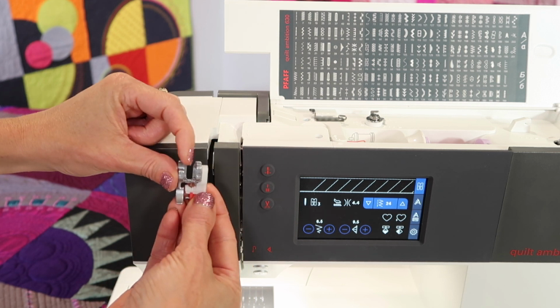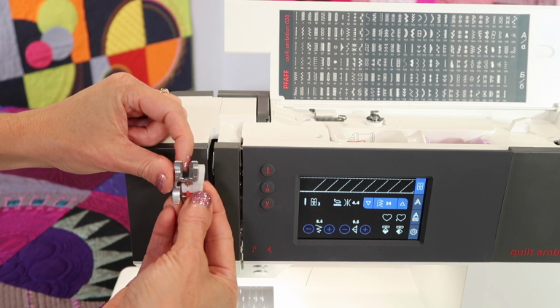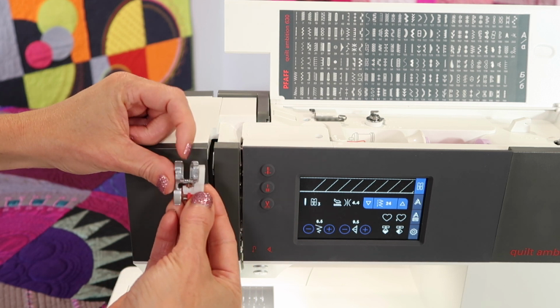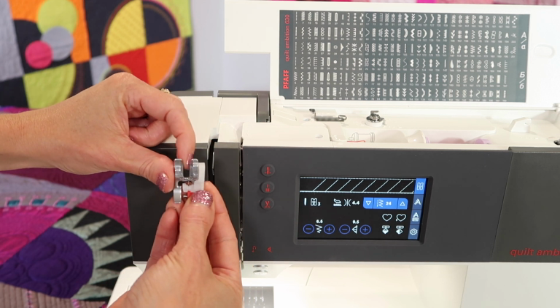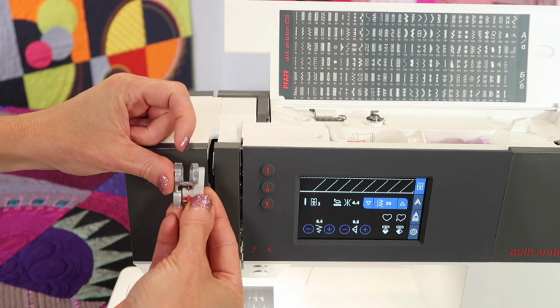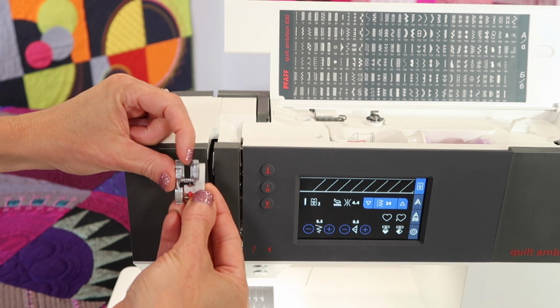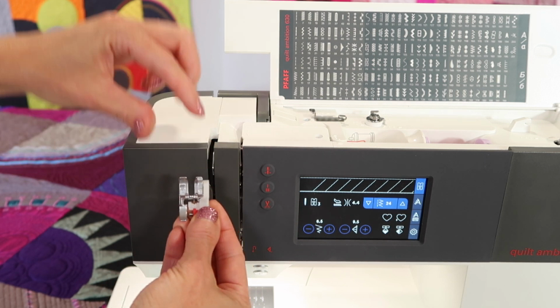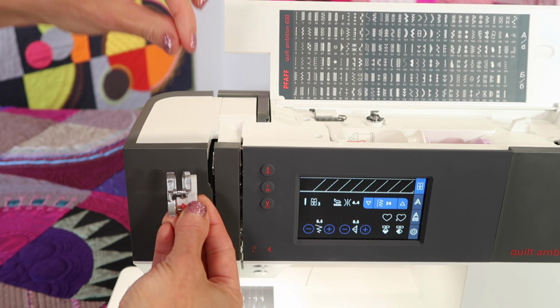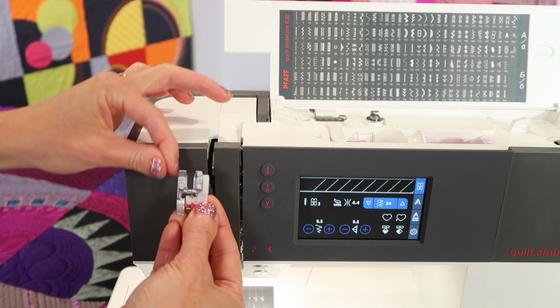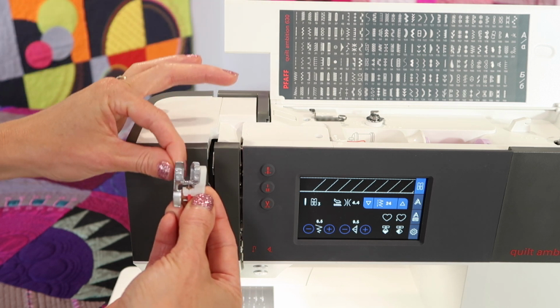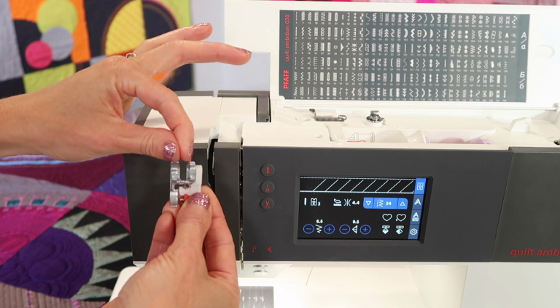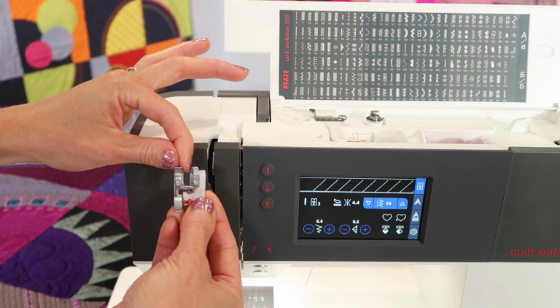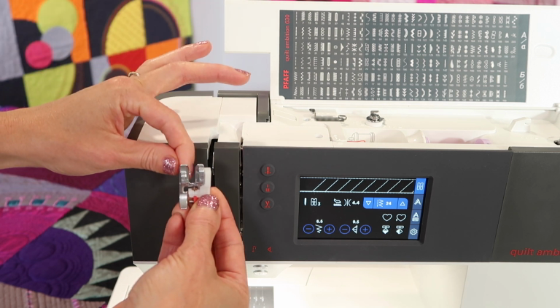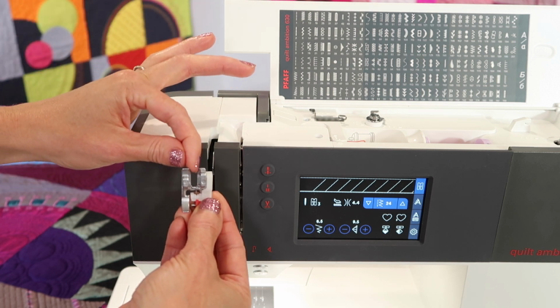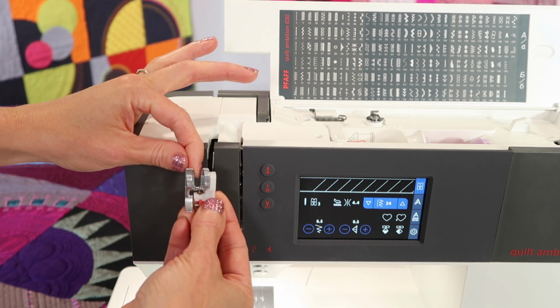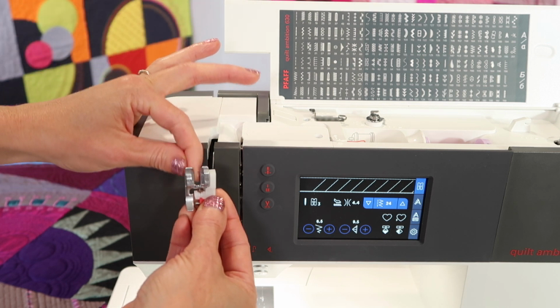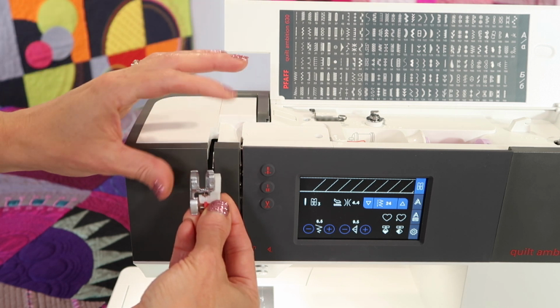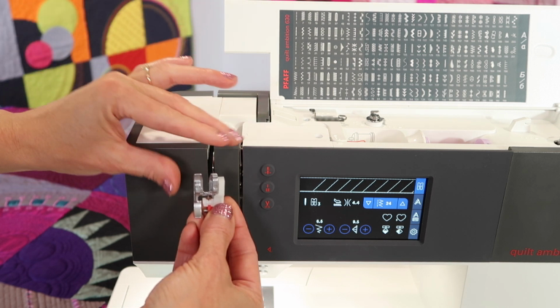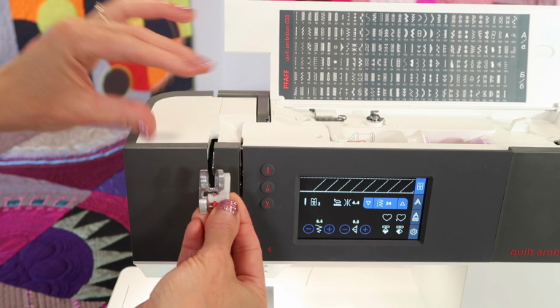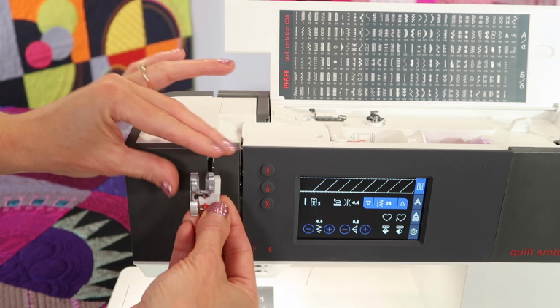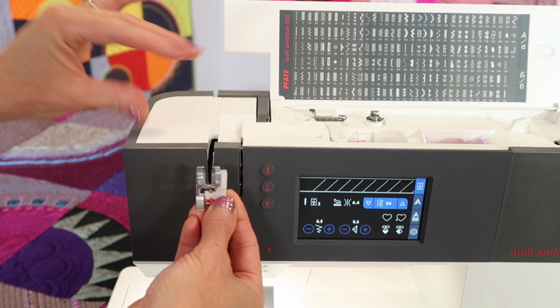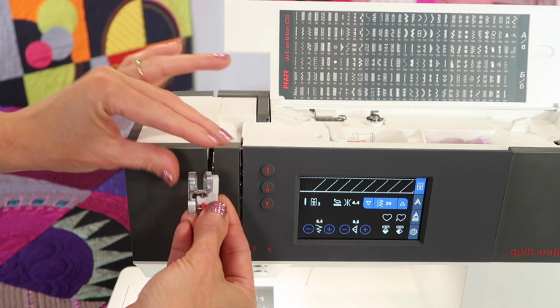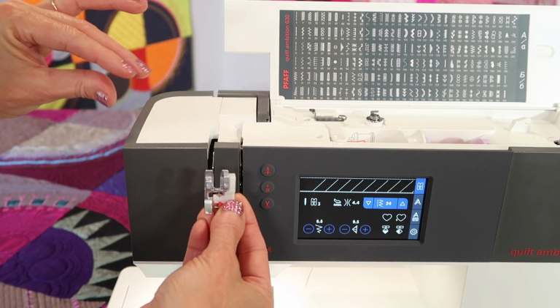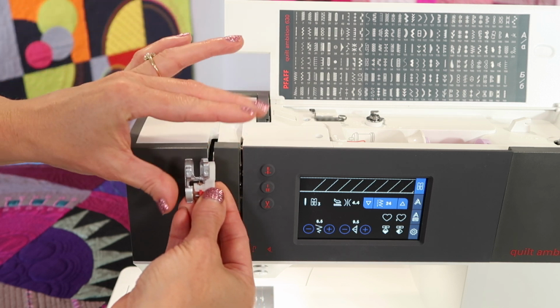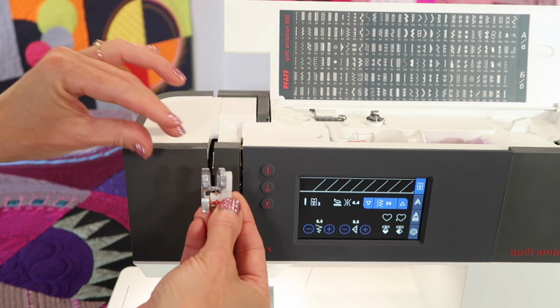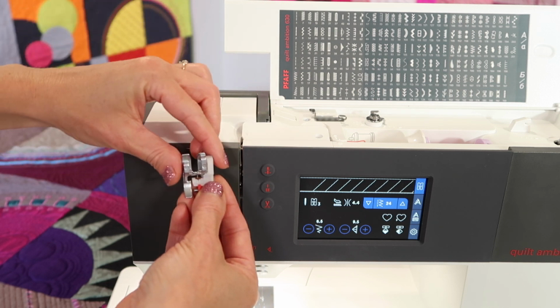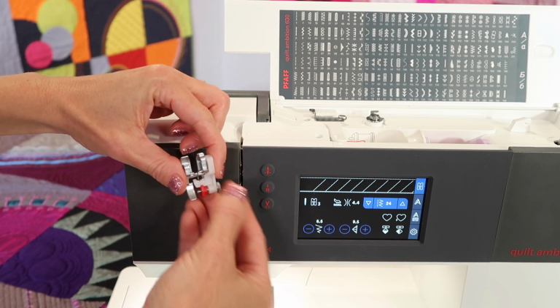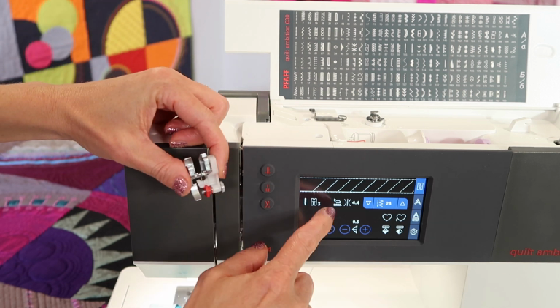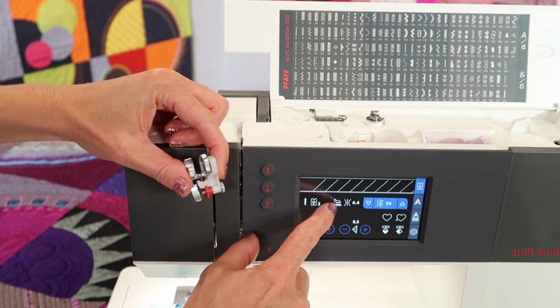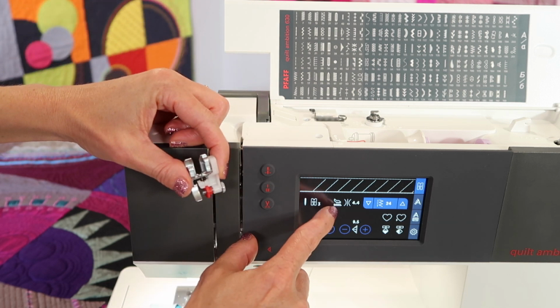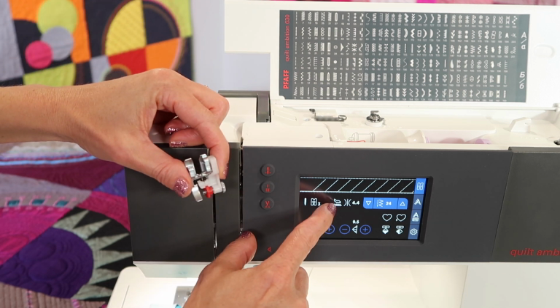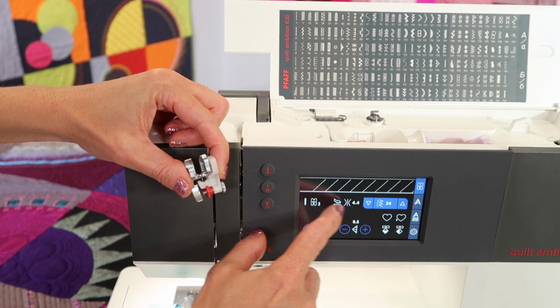It does have this little groove in the back. Make sure that you pull down and engage the IDT so it fits in there and easily pulls the fabric — both layers at the same time. That's that little symbol at this point.